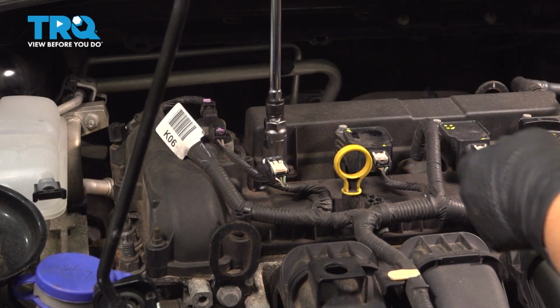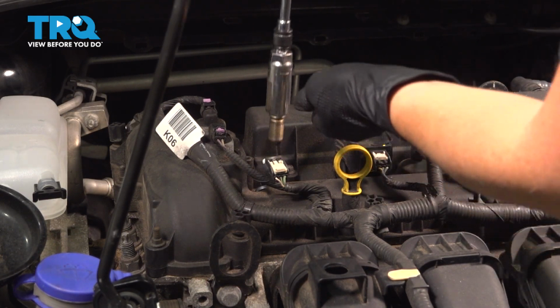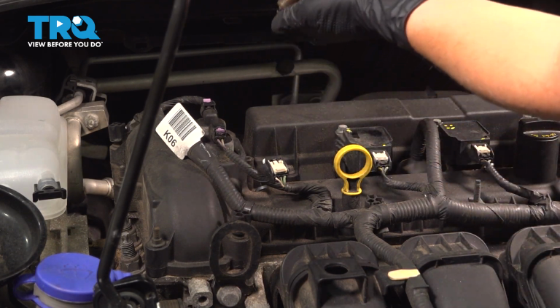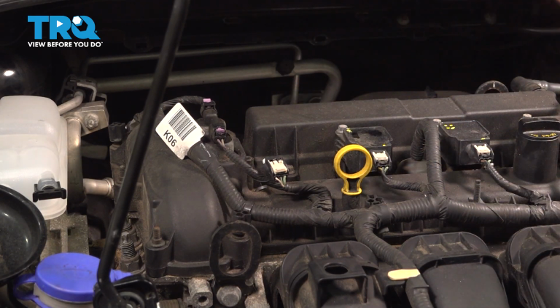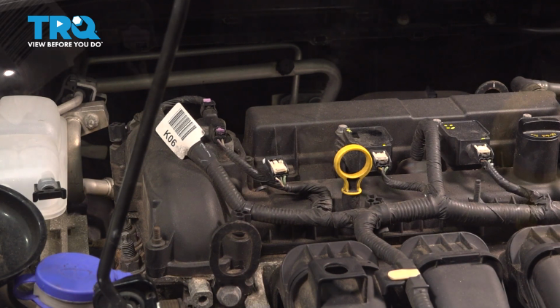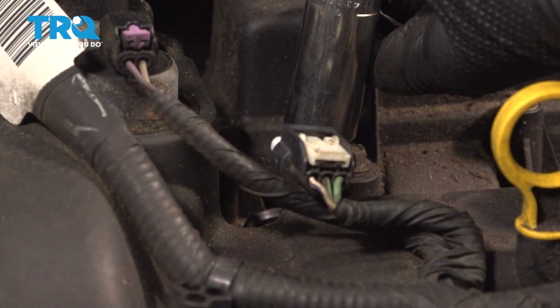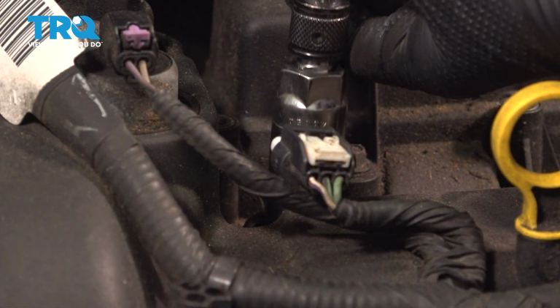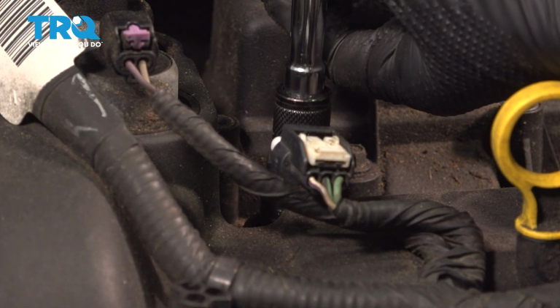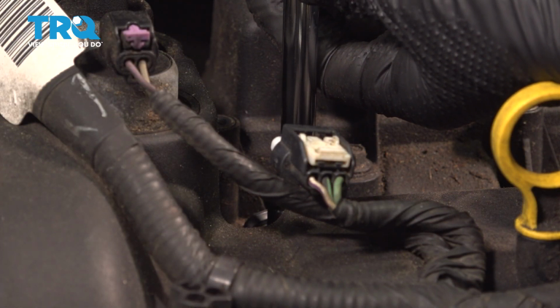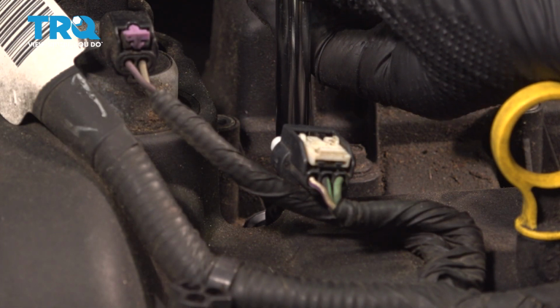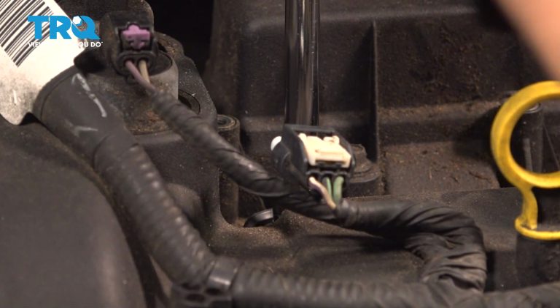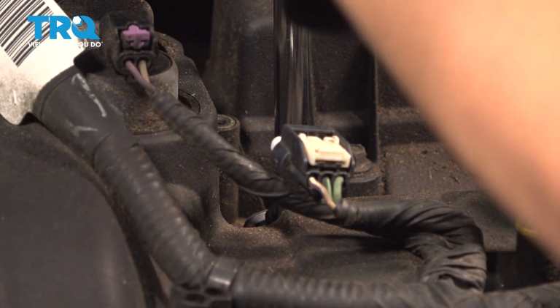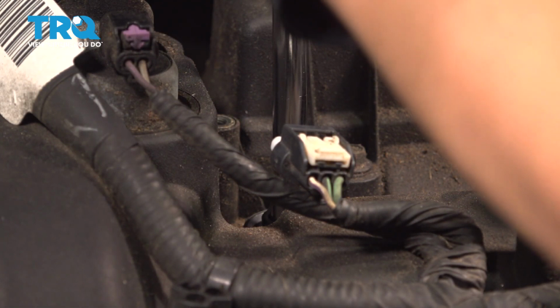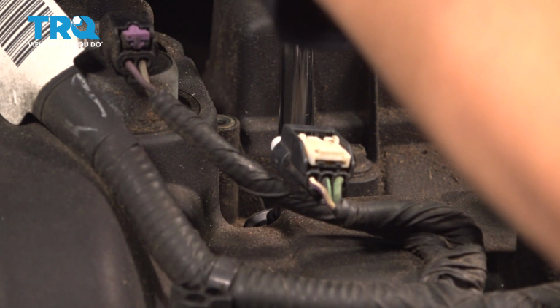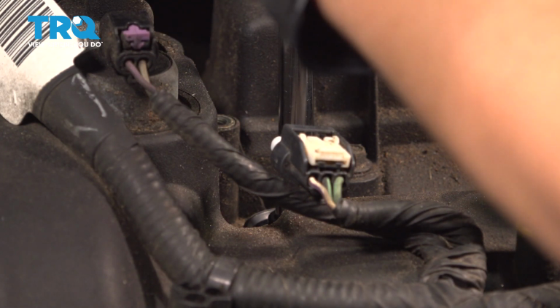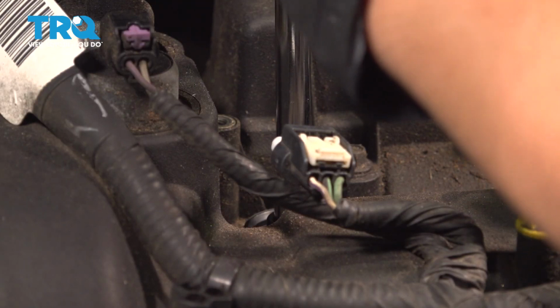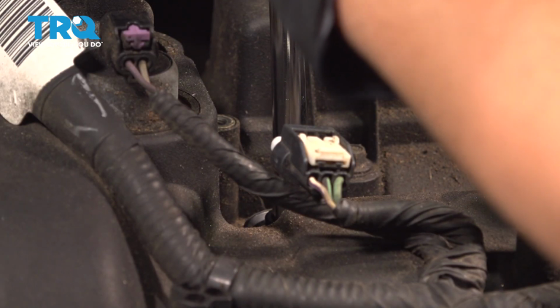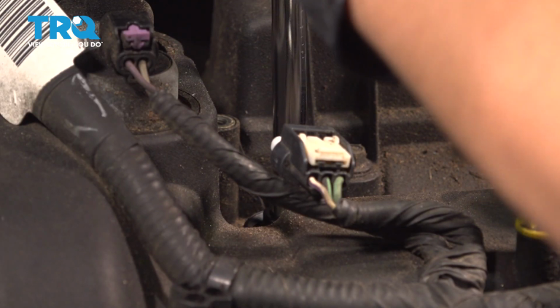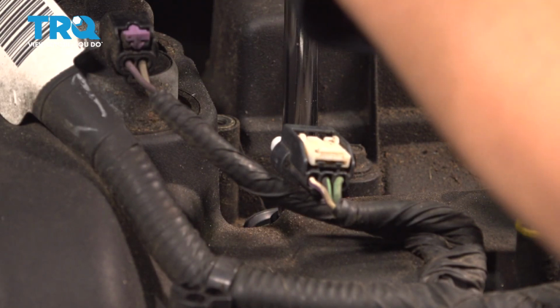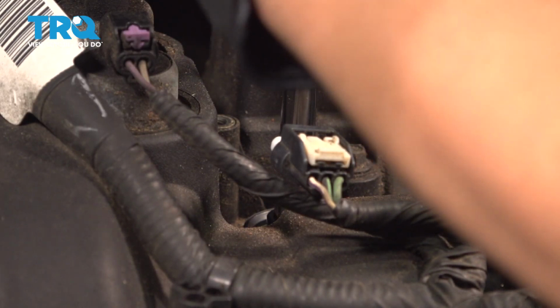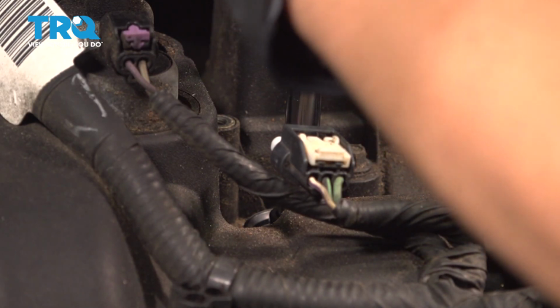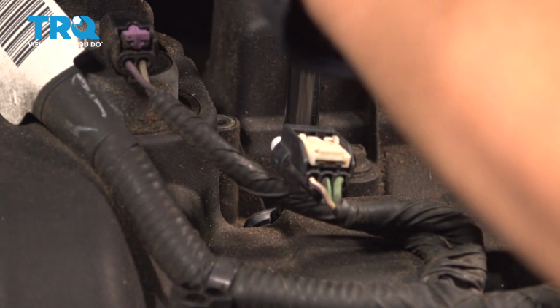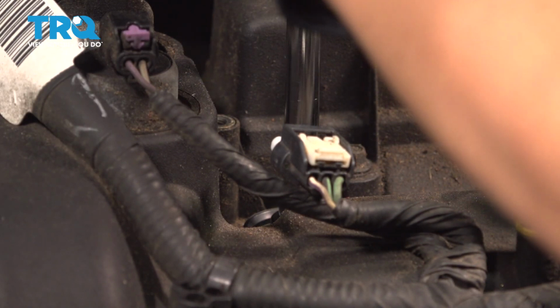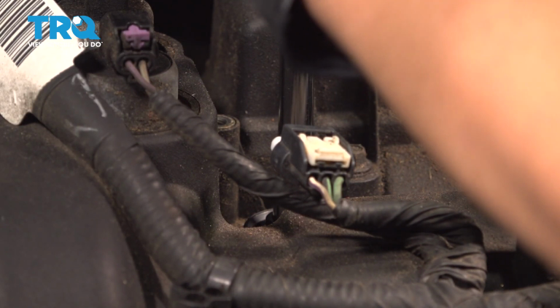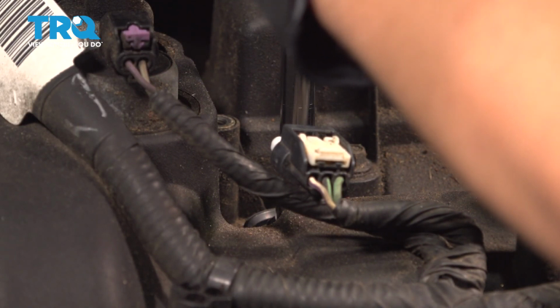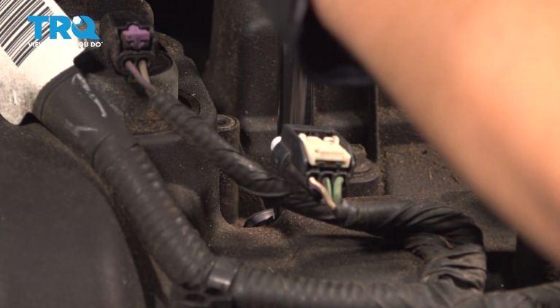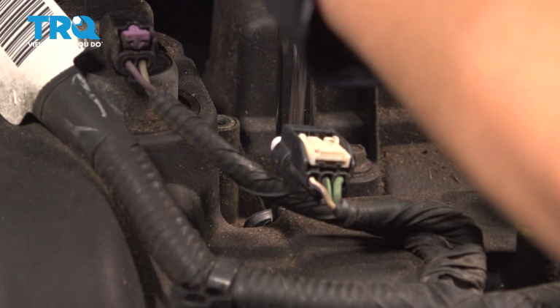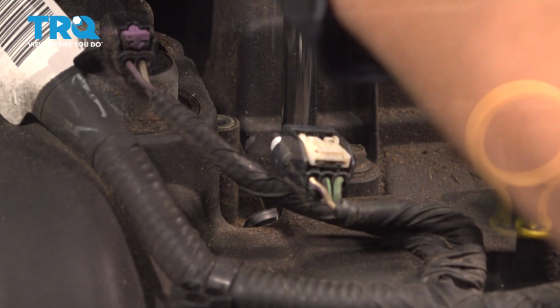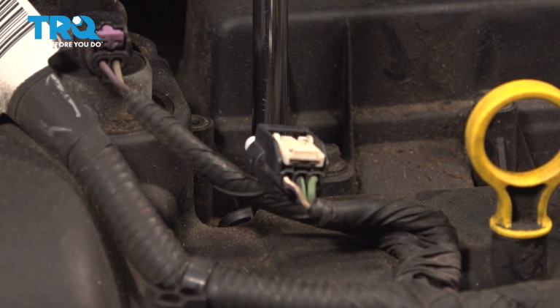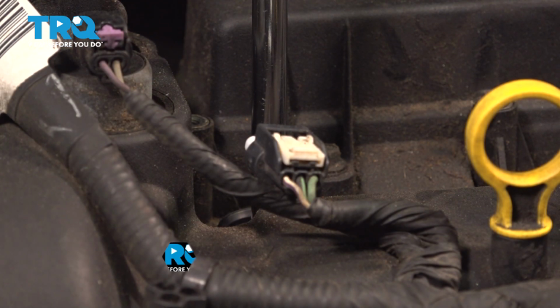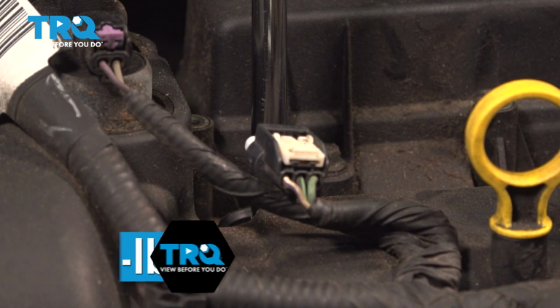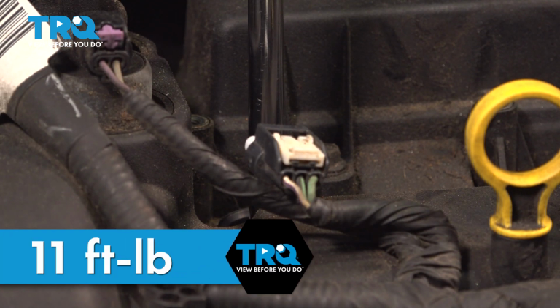Once it's loose, take it out, insert your spark plug into the hole, and begin to thread it in. We're going to torque this to 11 foot-pounds.